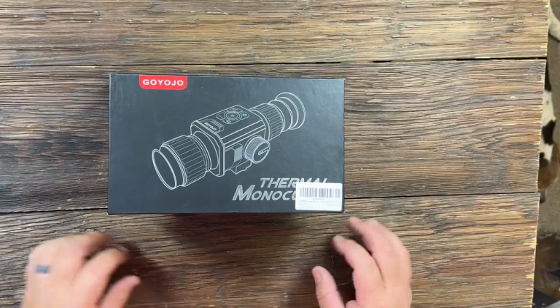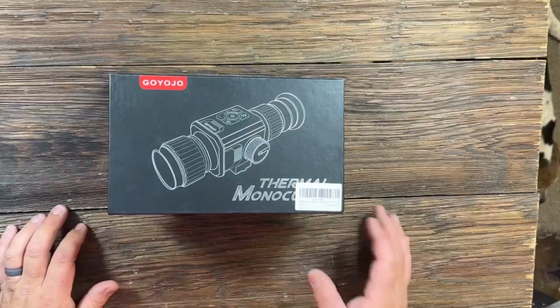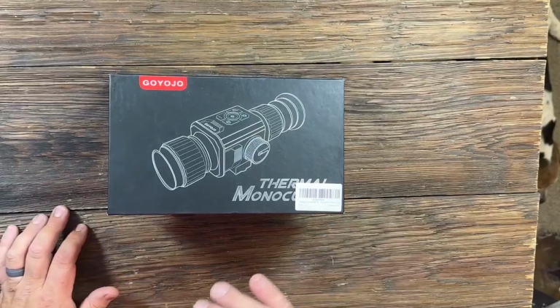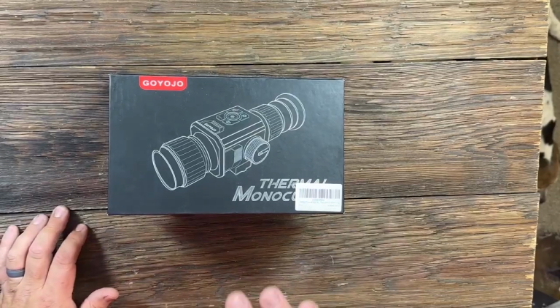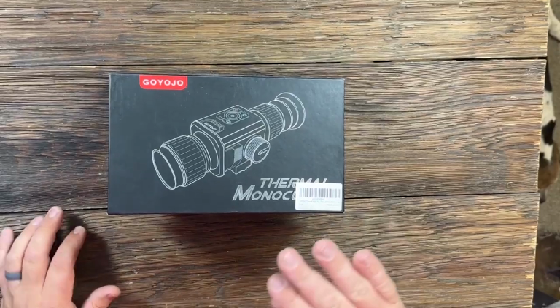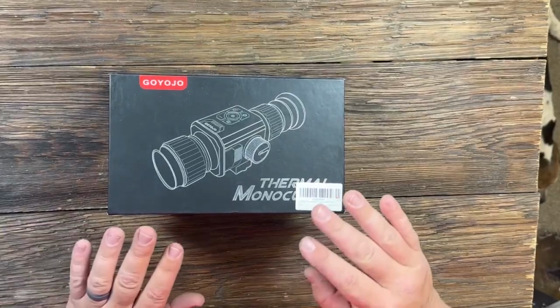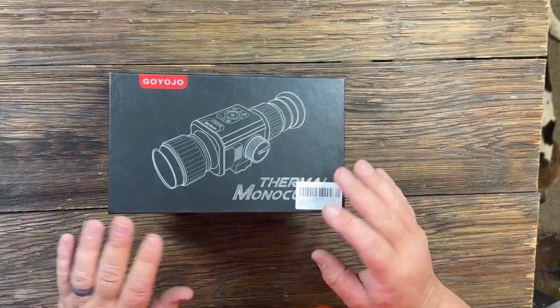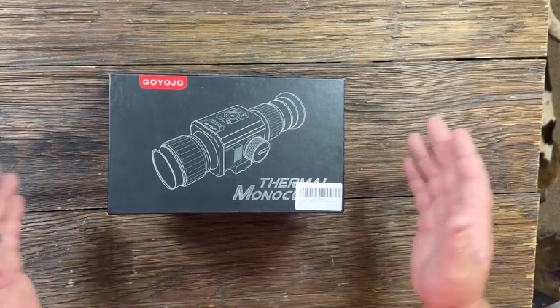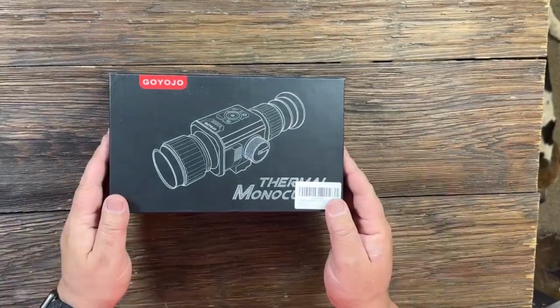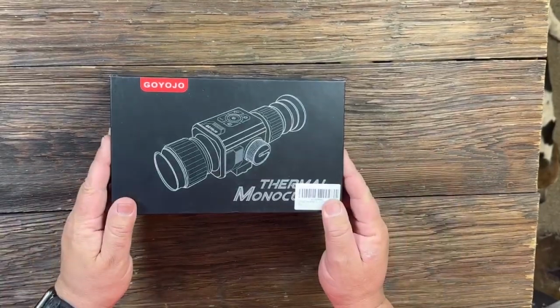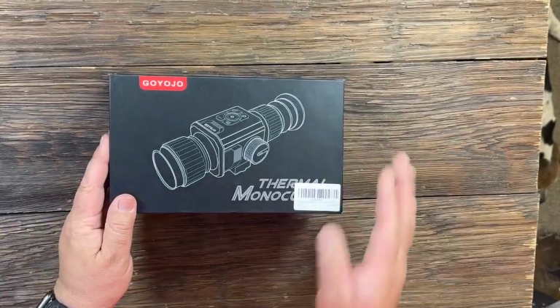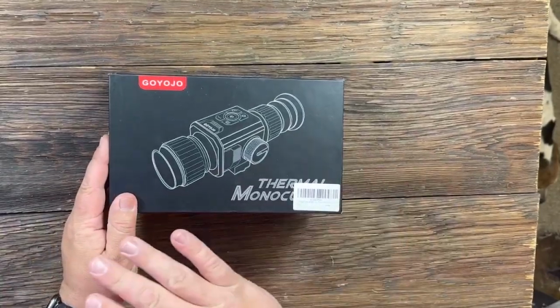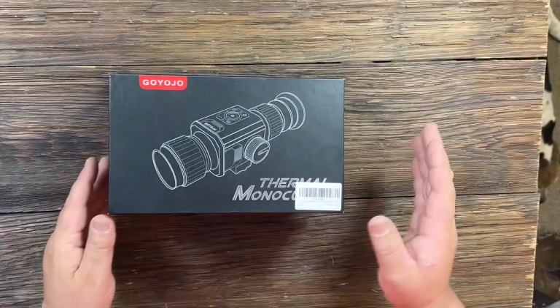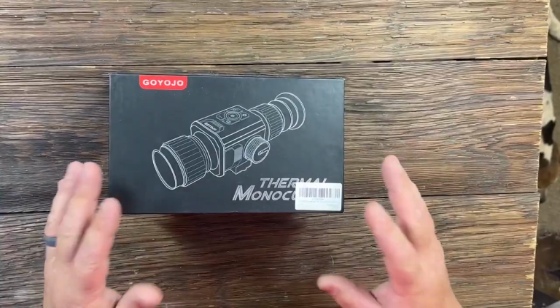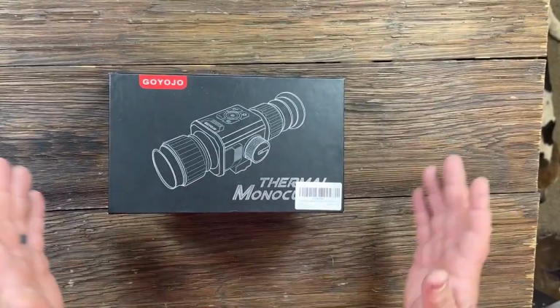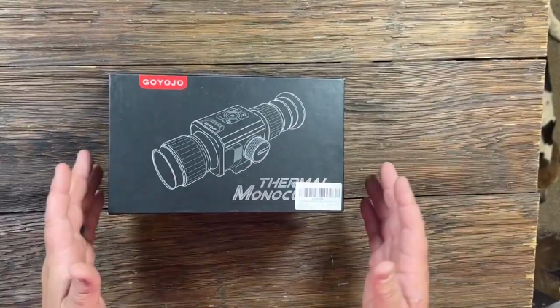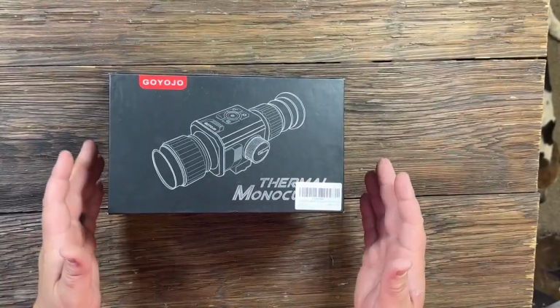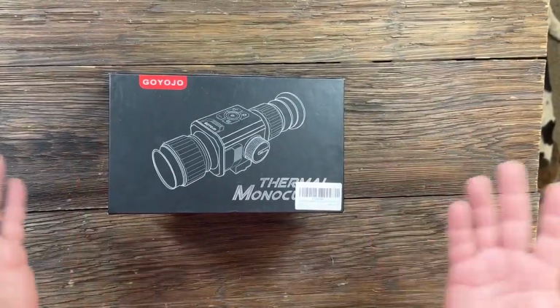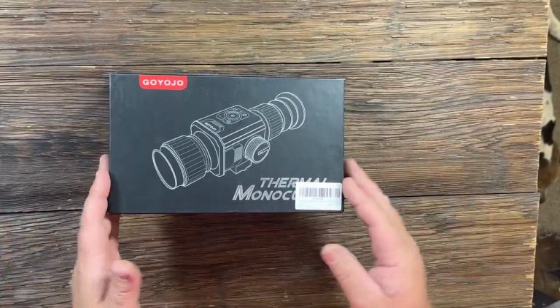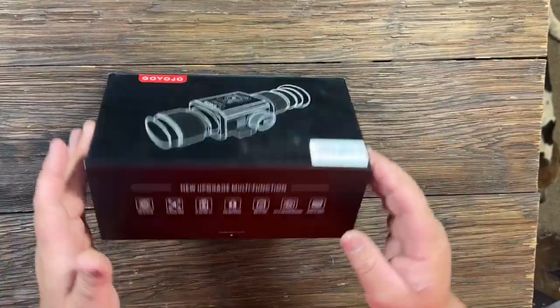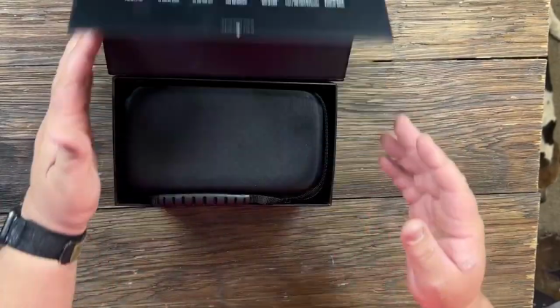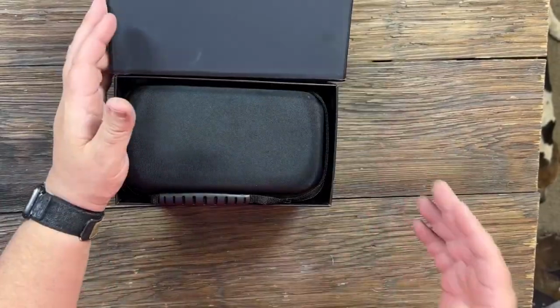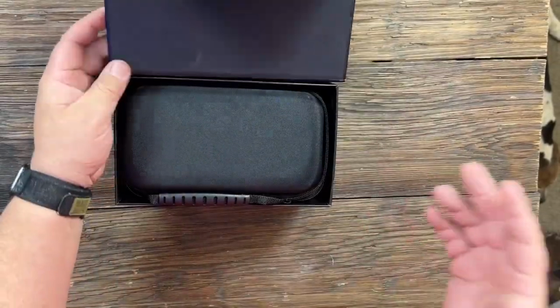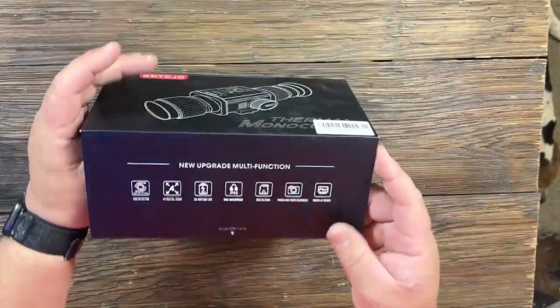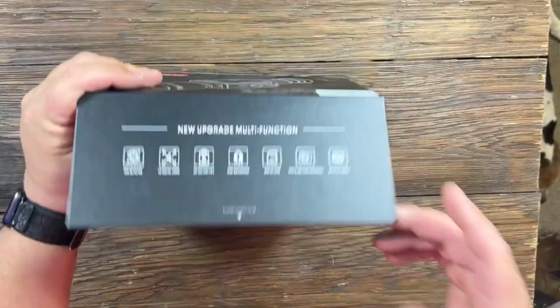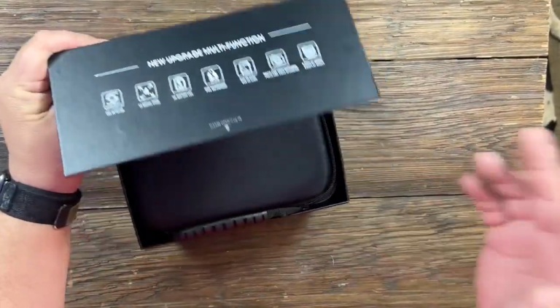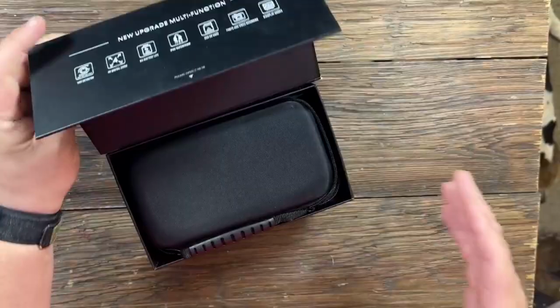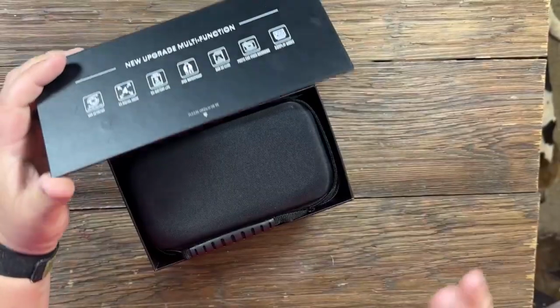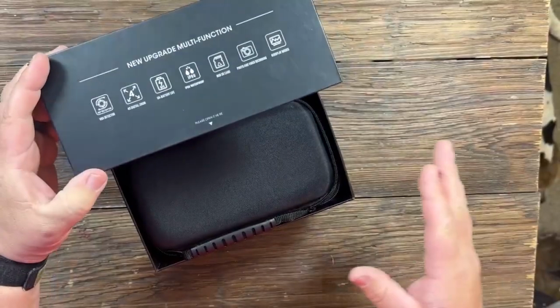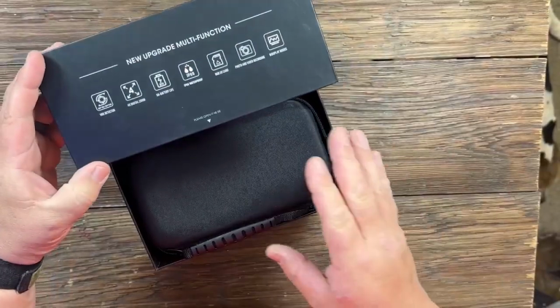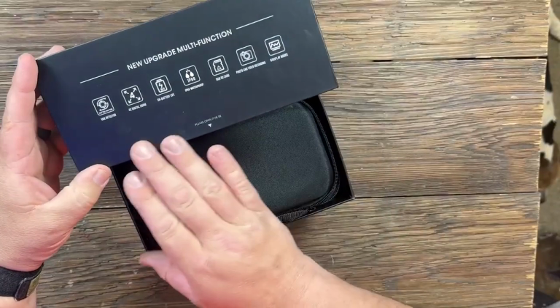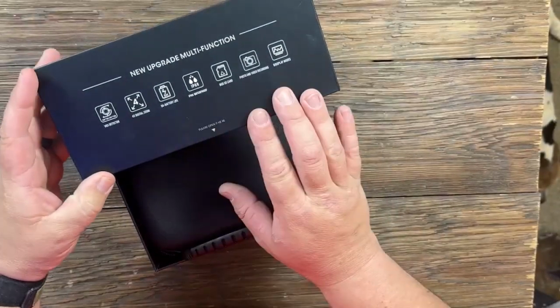Let's take a look at this thermal monocular rifle scope from Goyojo. This one is pretty budget-friendly. If you know much about thermals, you know they're pretty expensive, and this one comes in well less than all the others.